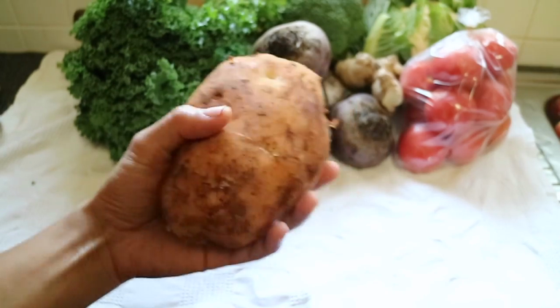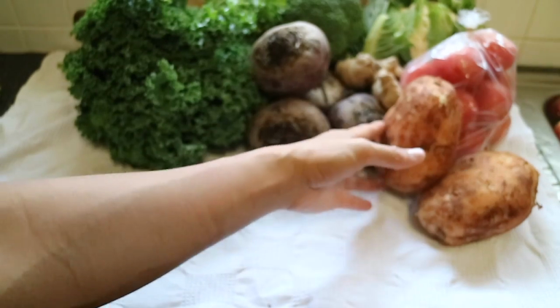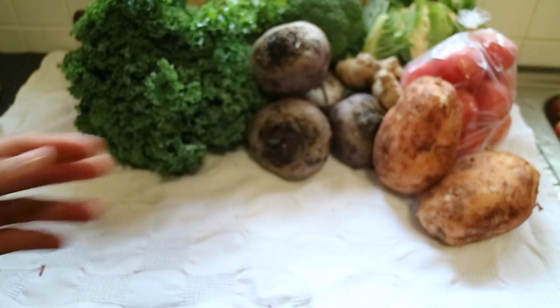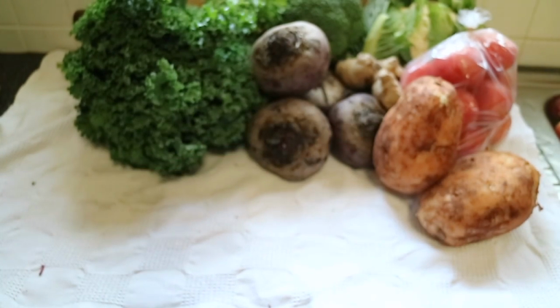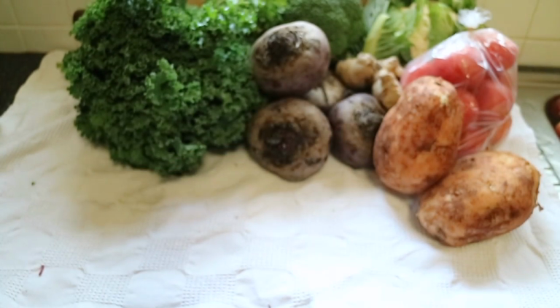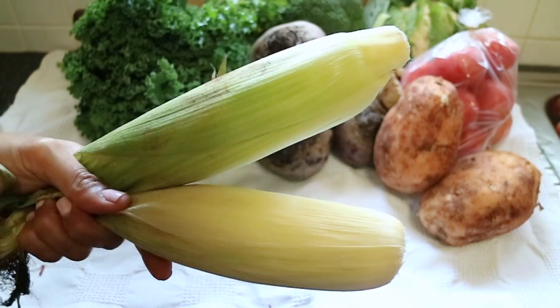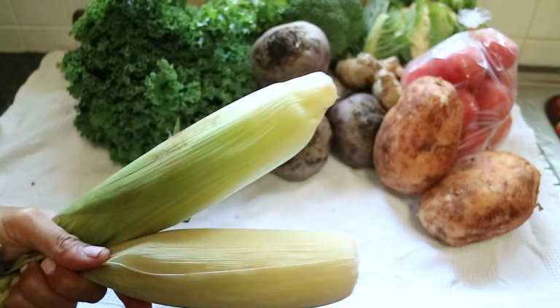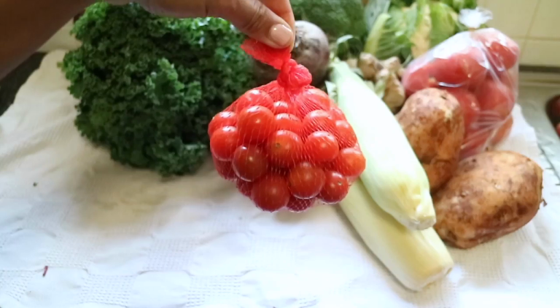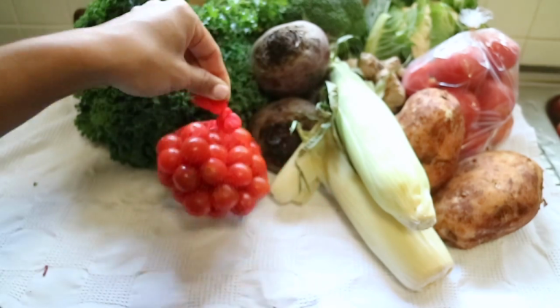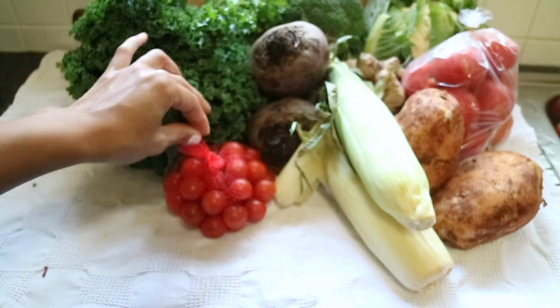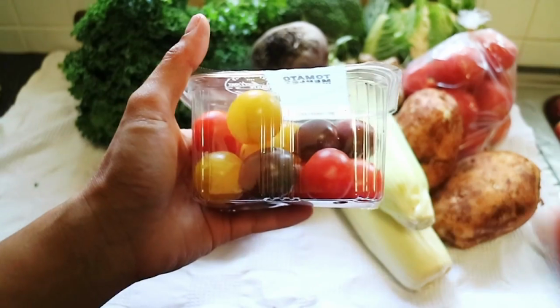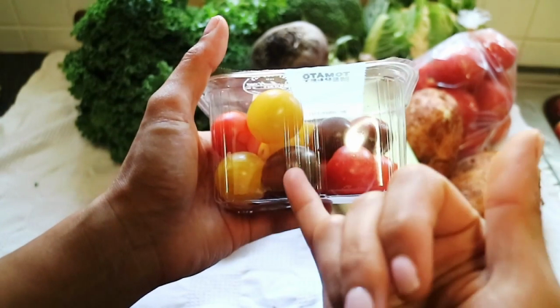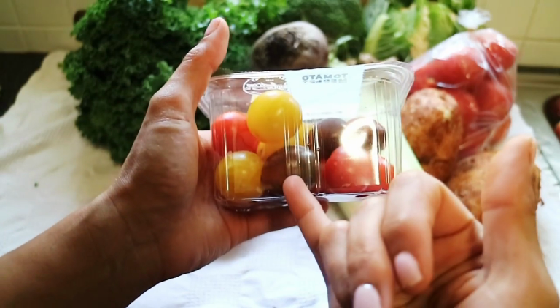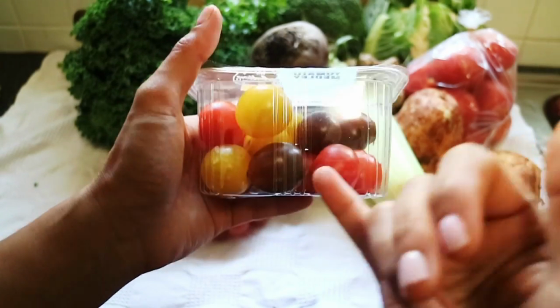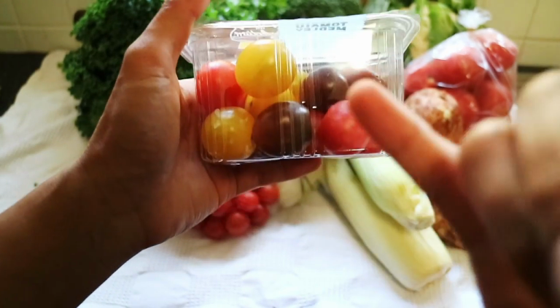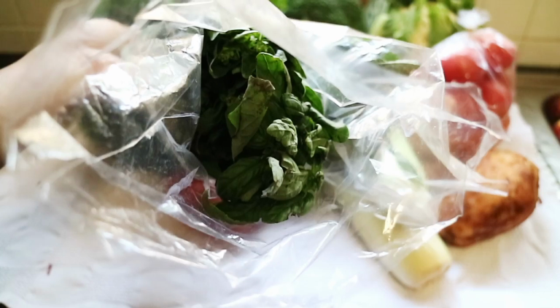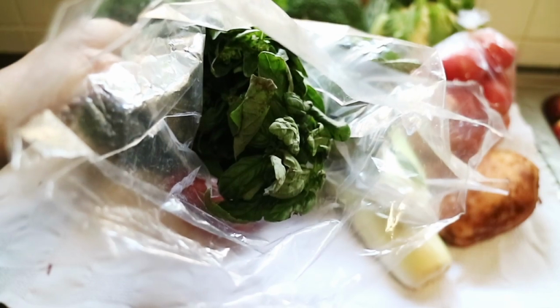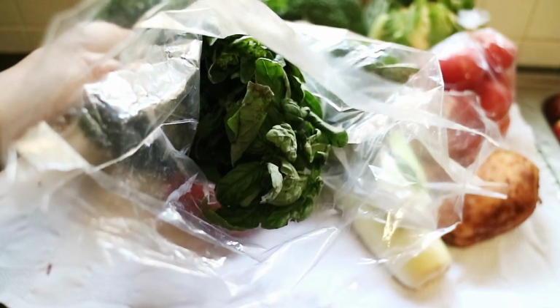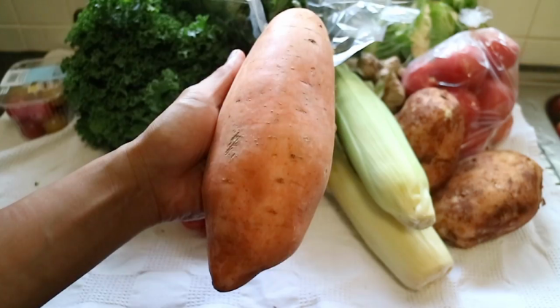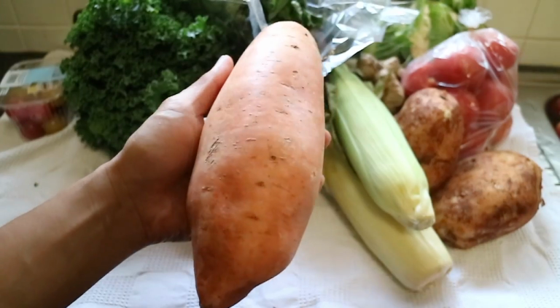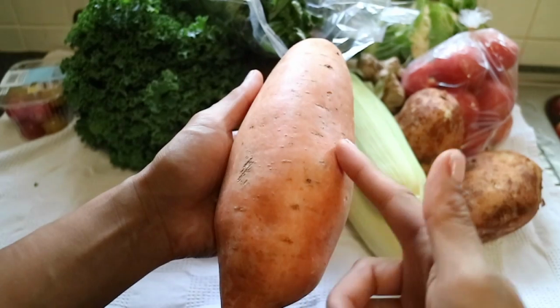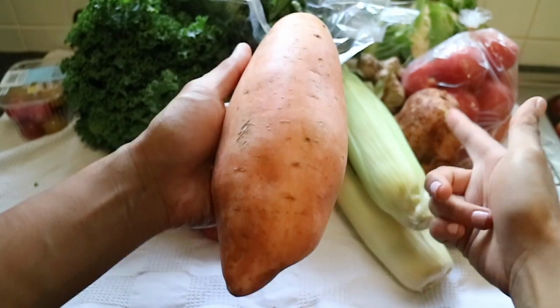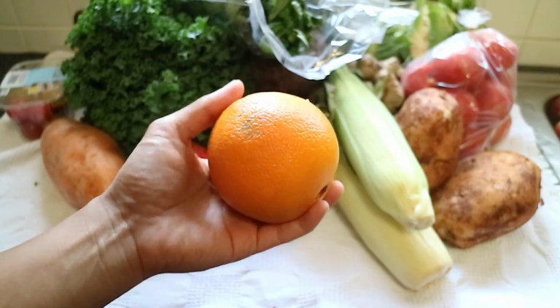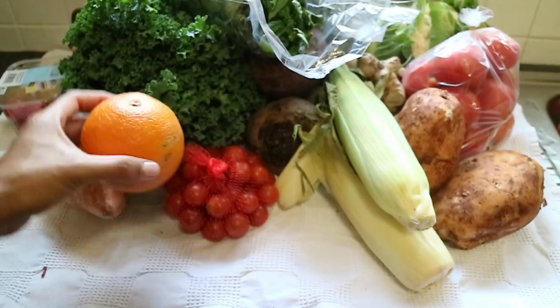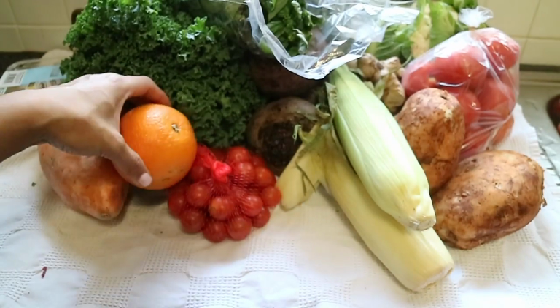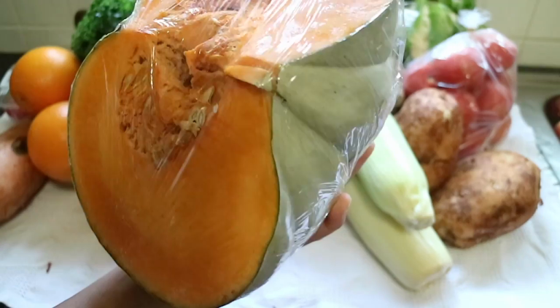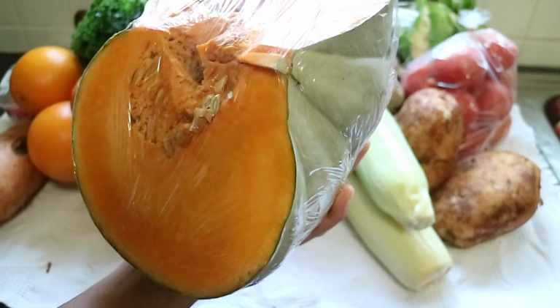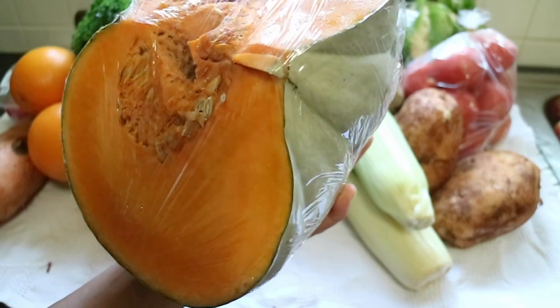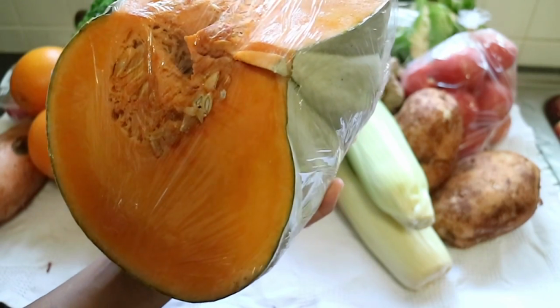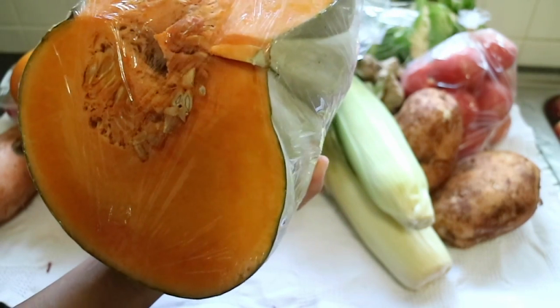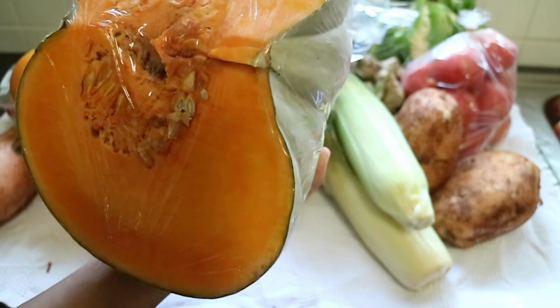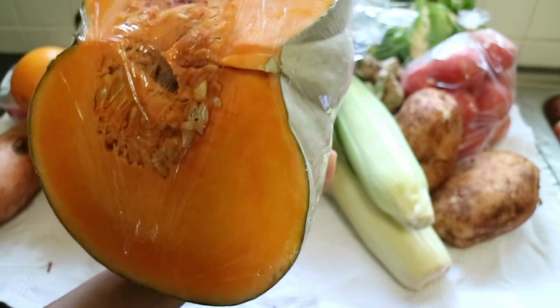Broccoli, potato — this is not panning out the same way that I wanted to. Tomatoes, more tomatoes, my favourite tomatoes. Slow down video. Now this is a pumpkin. What a huge pumpkin. I have seen tans that look as orange as this one.